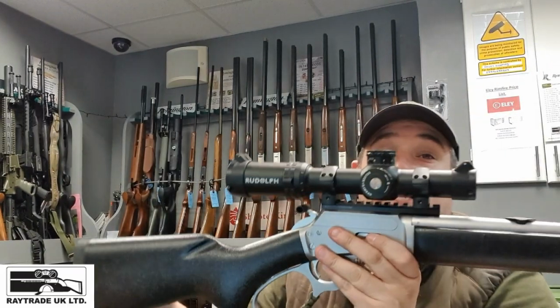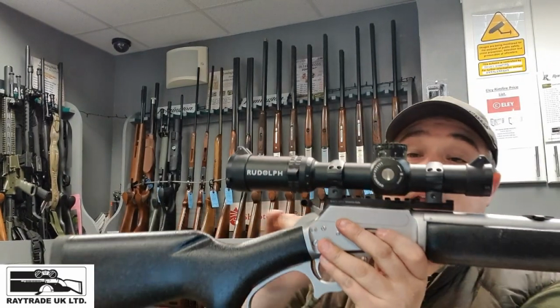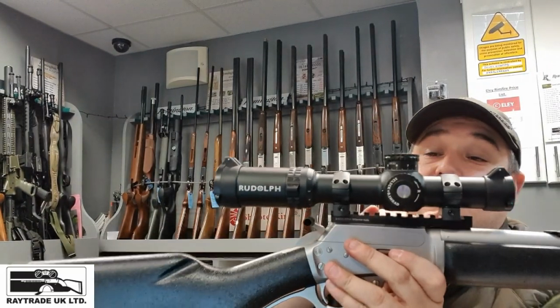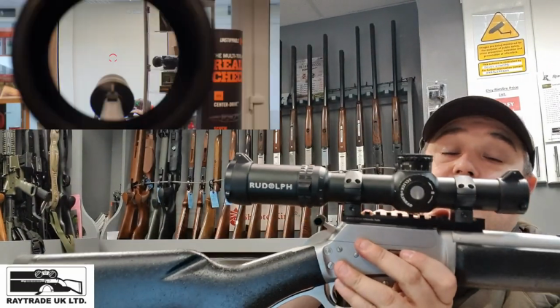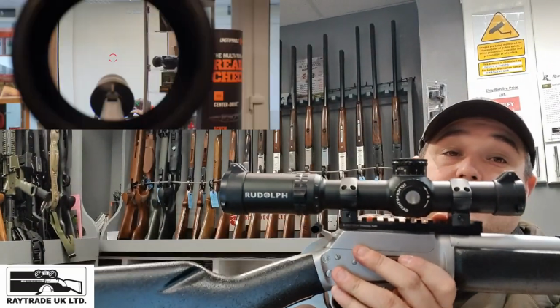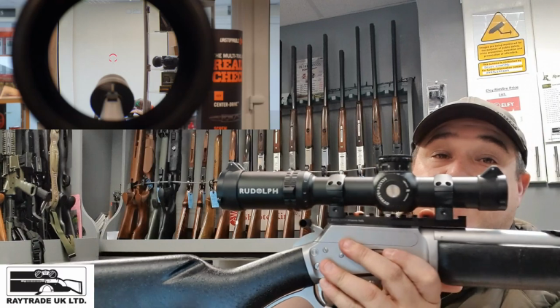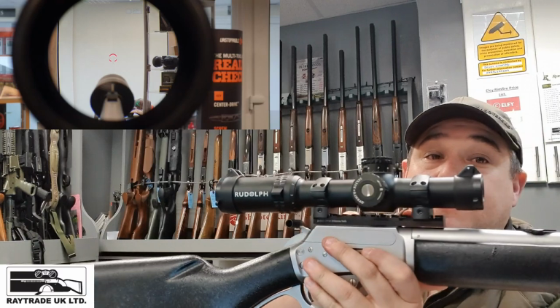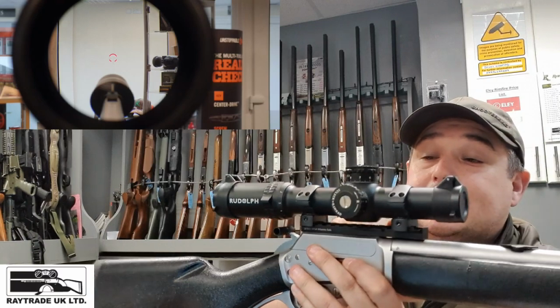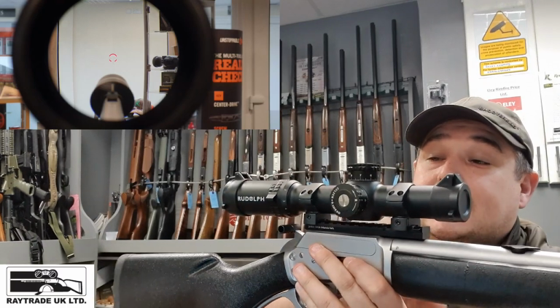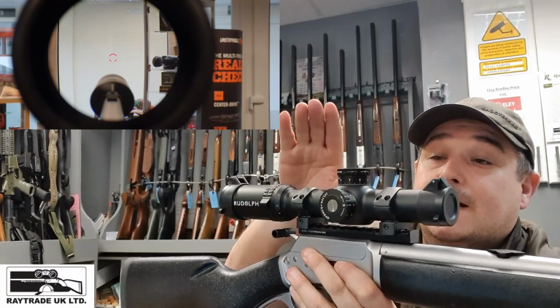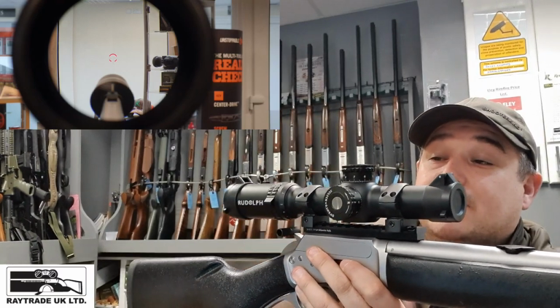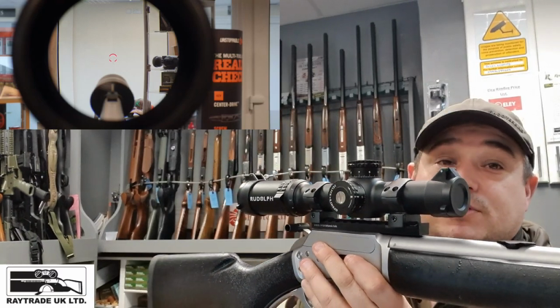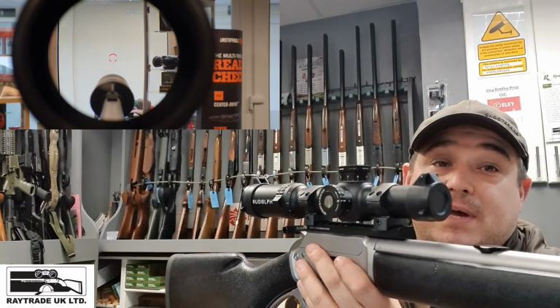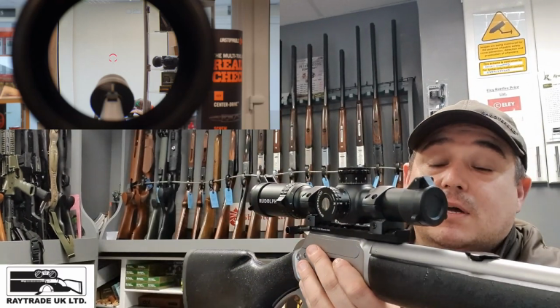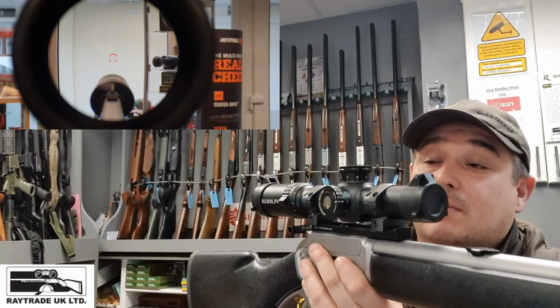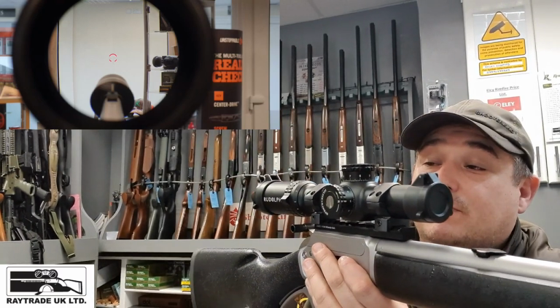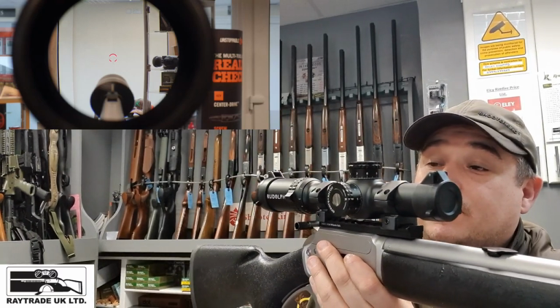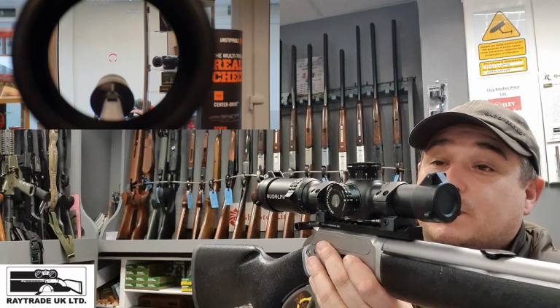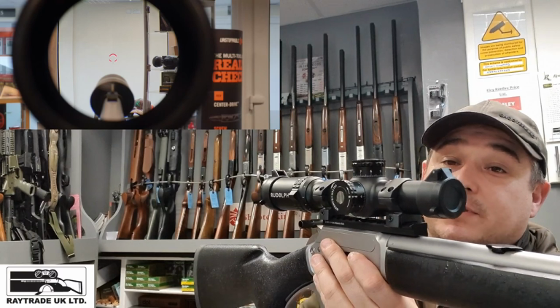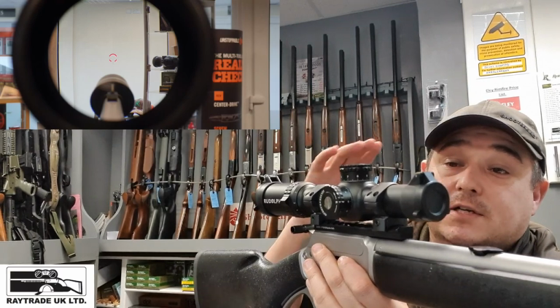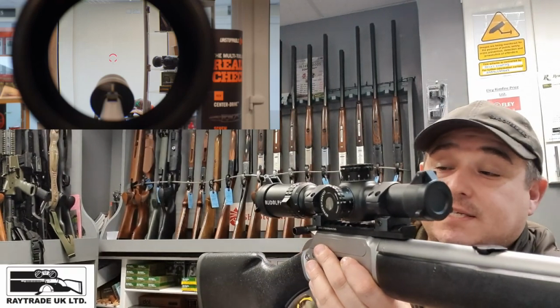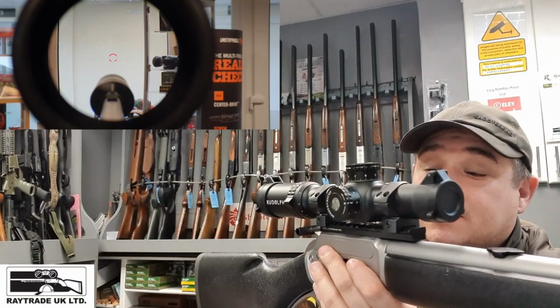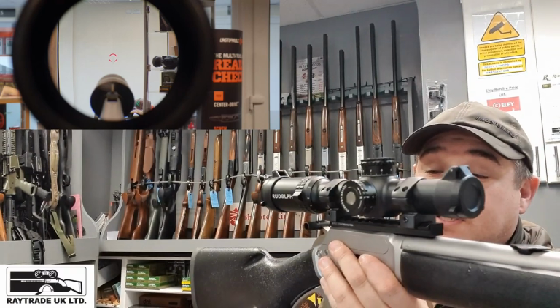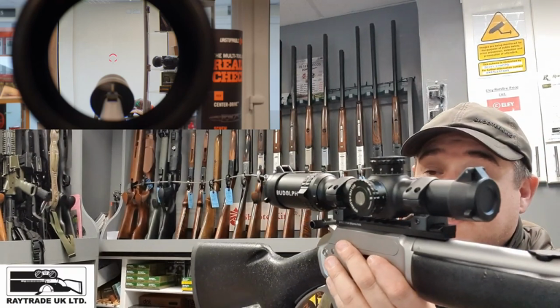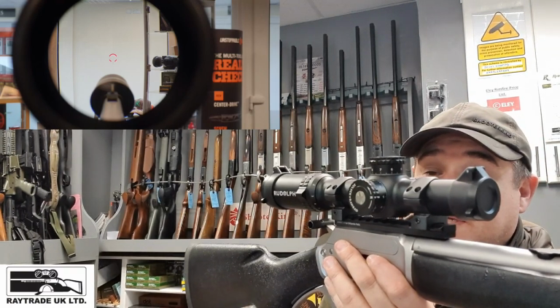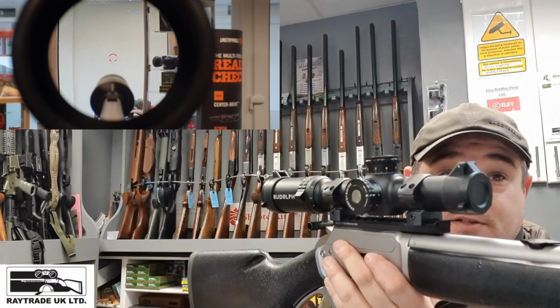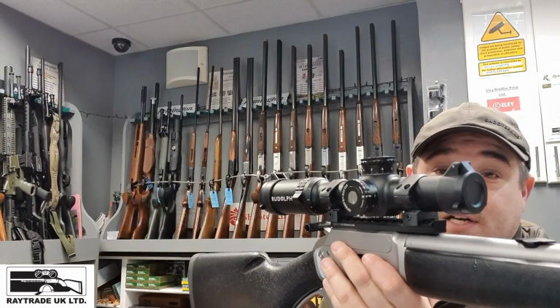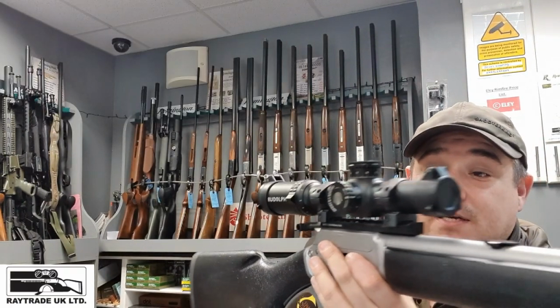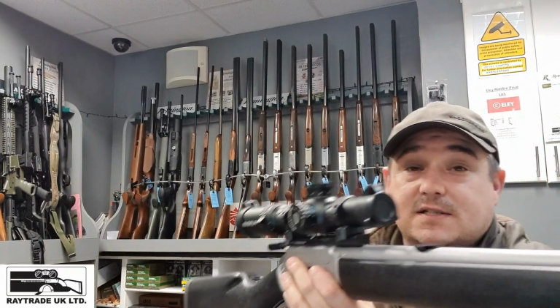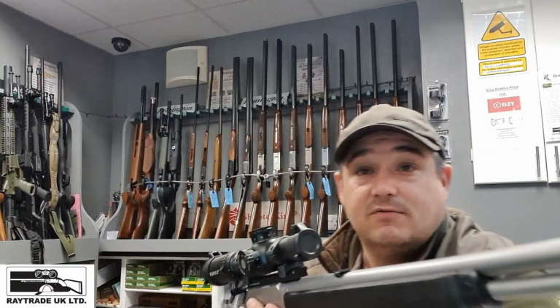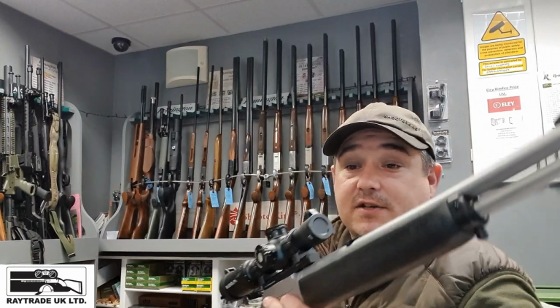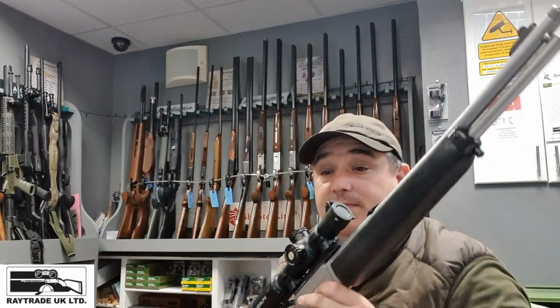We've opted to fit a Picatinny rail on this from Britannia Rail and mounted a 1-8 power Rudolph scope — that's first focal plane with a nice illuminated centre dot. So it's a really, really nice rifle.